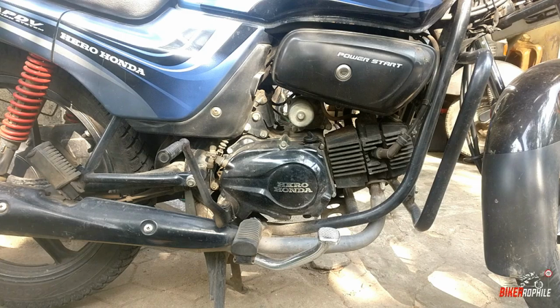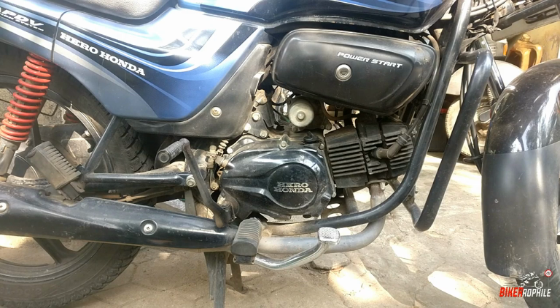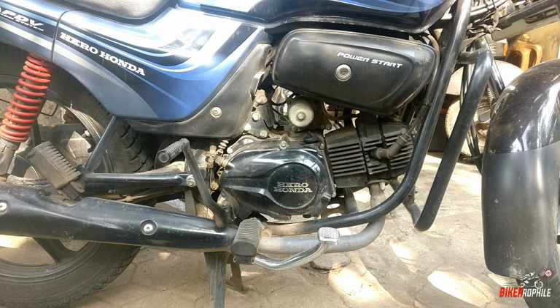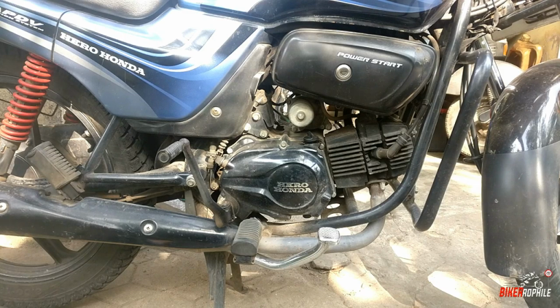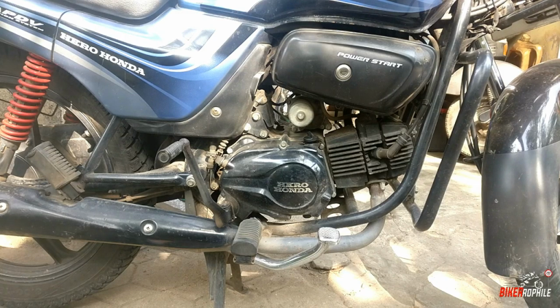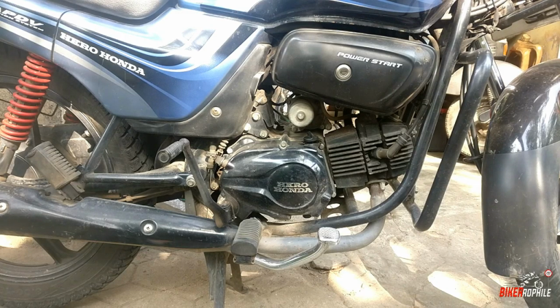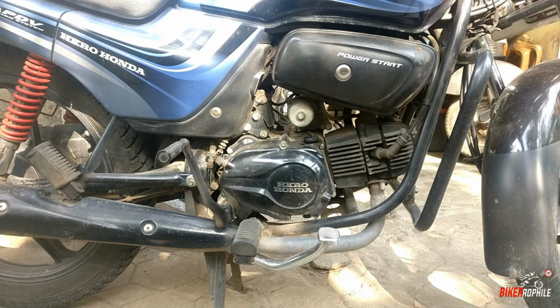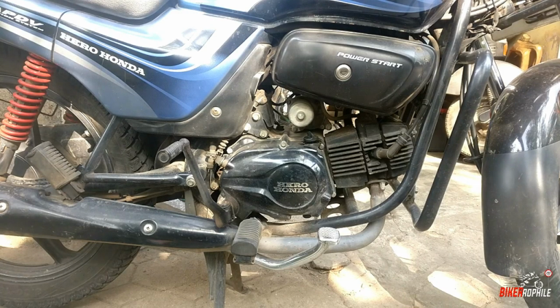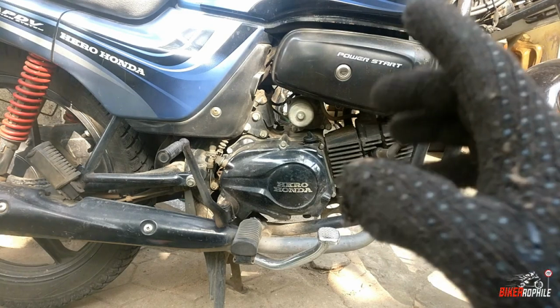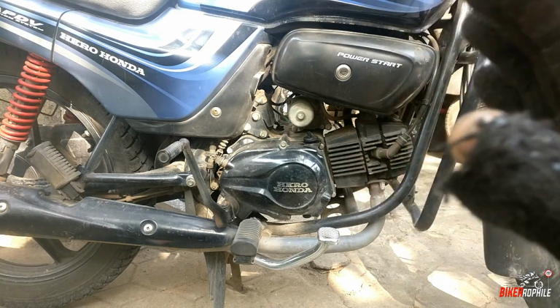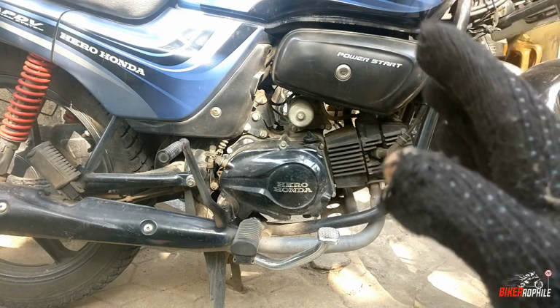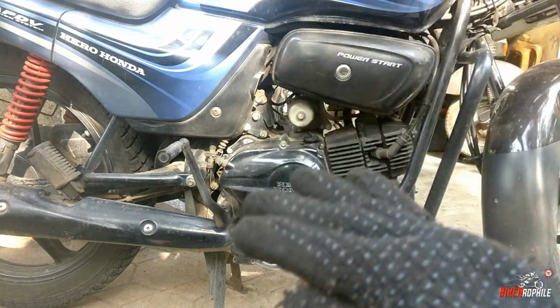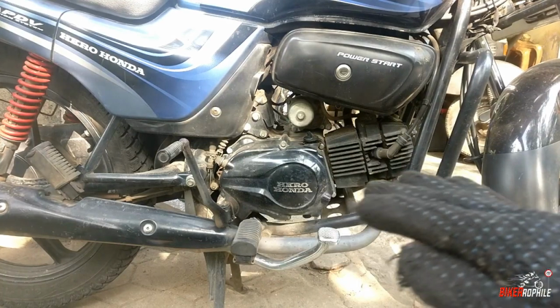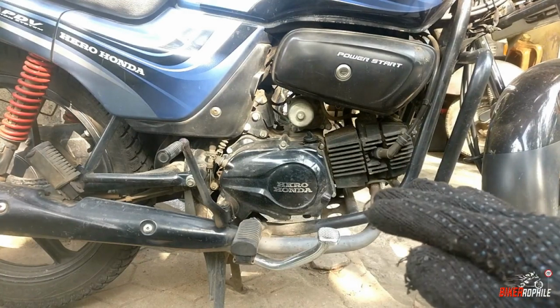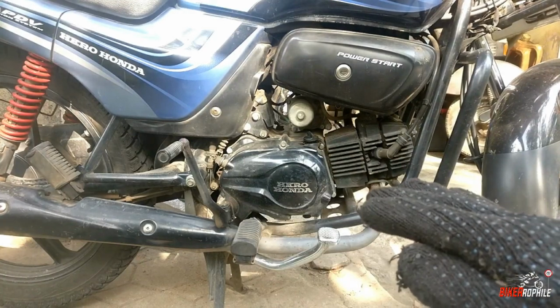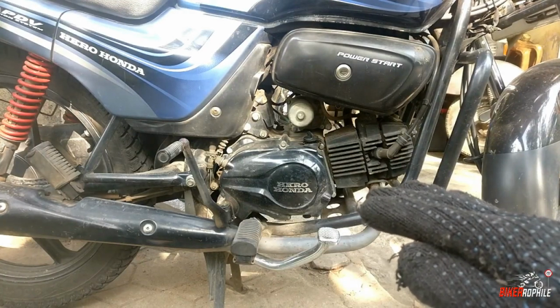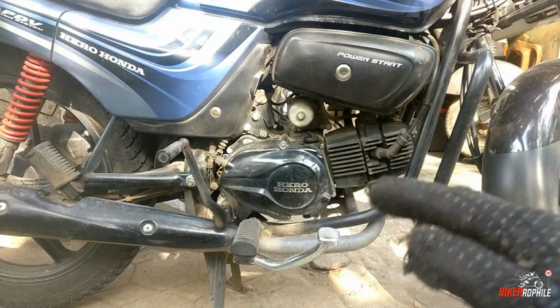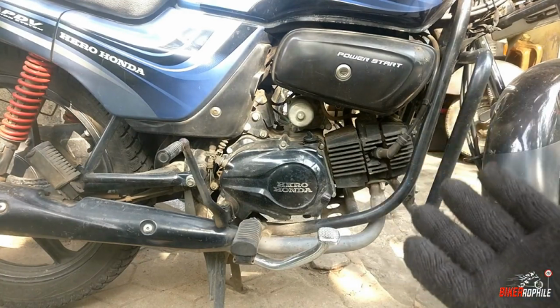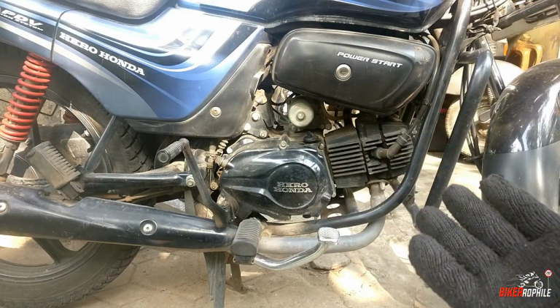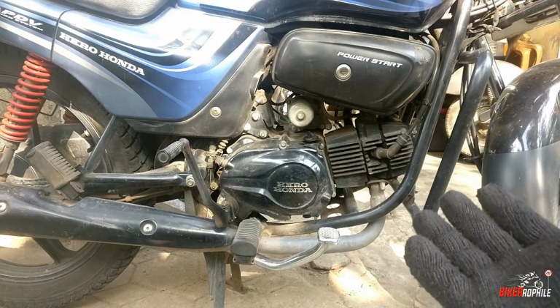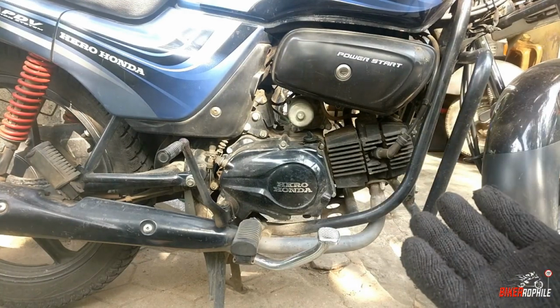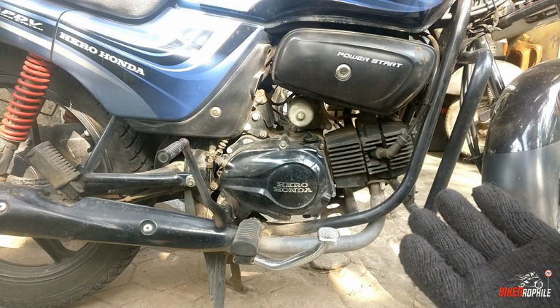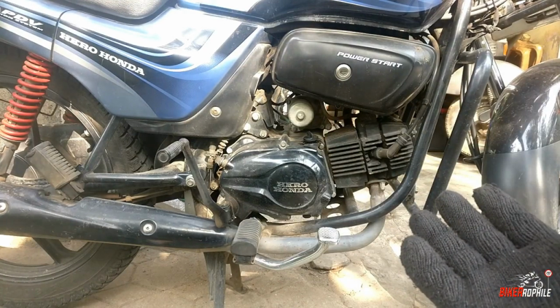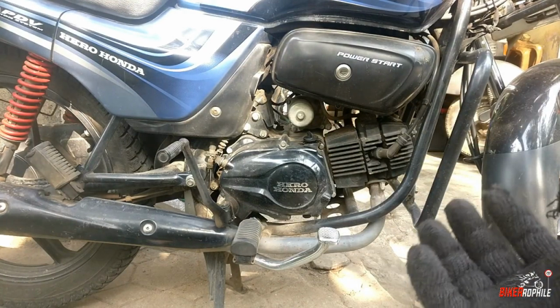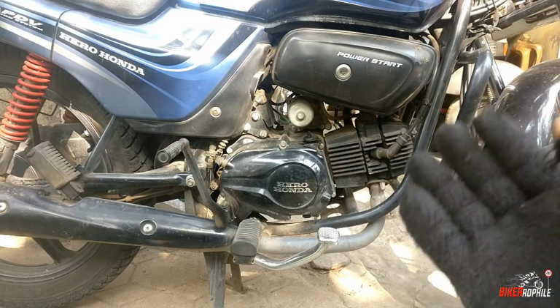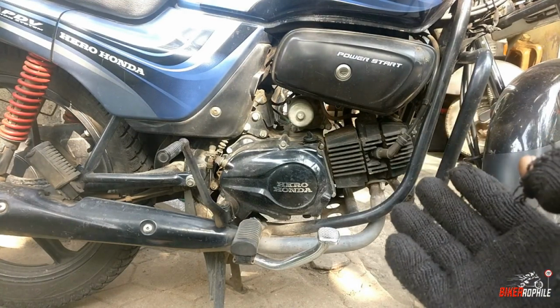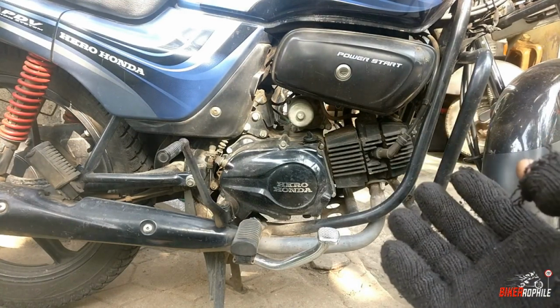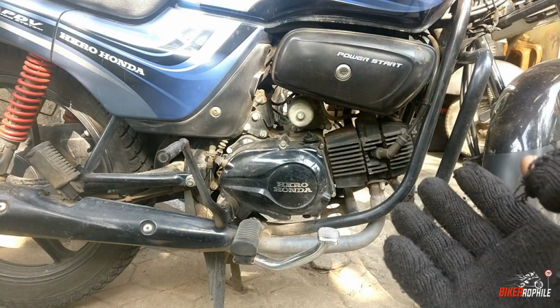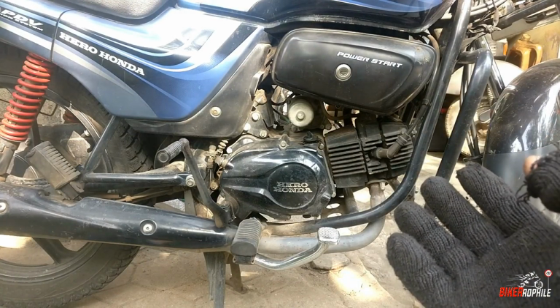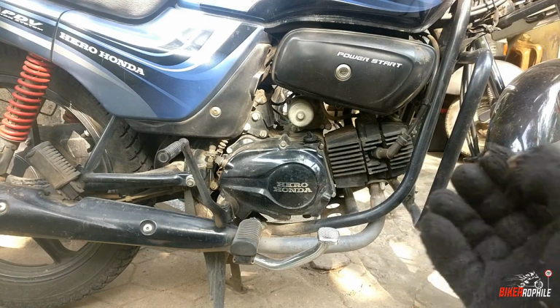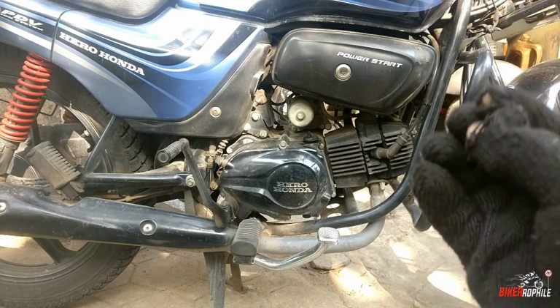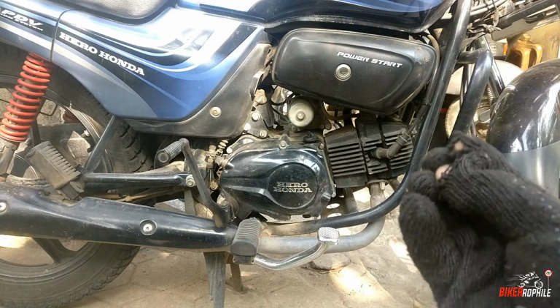So guys, let's start. Now we are going to talk about the engine configuration. We are going to talk about the oil change.